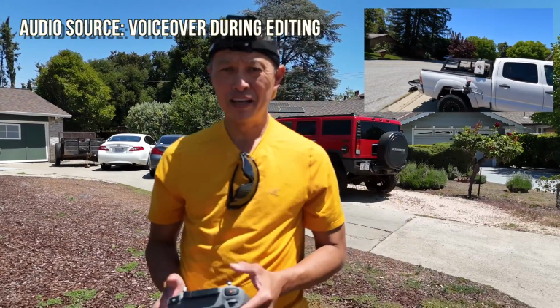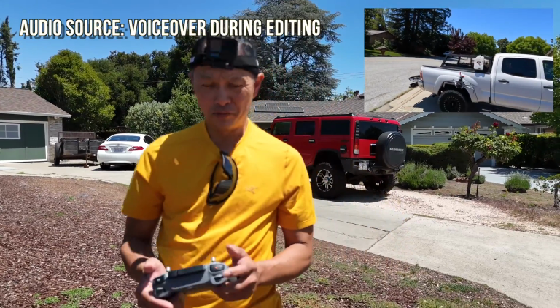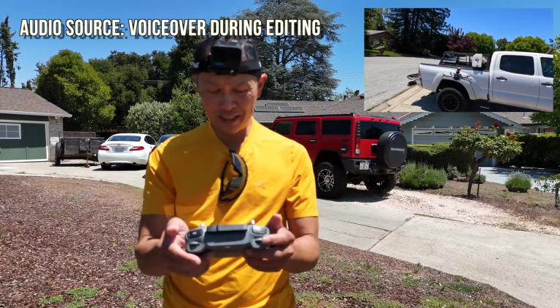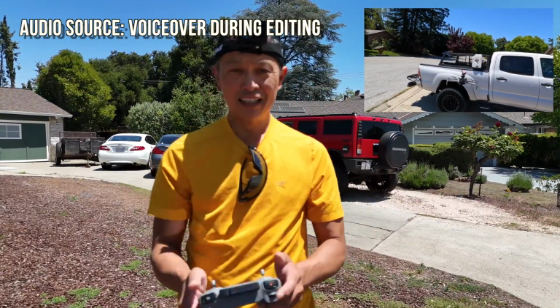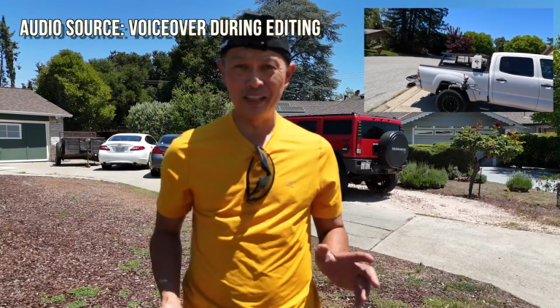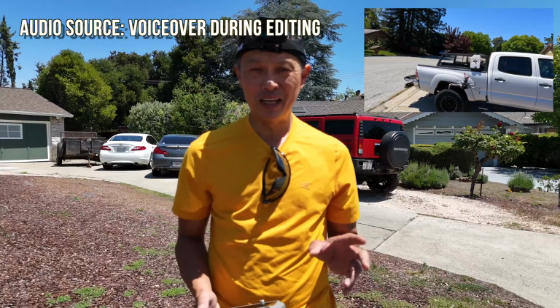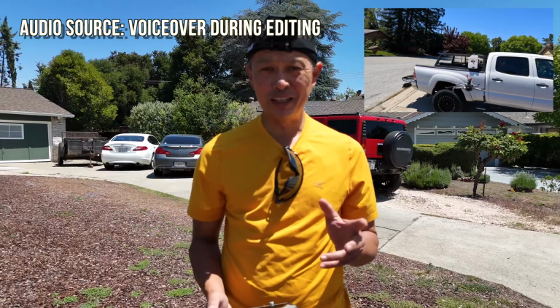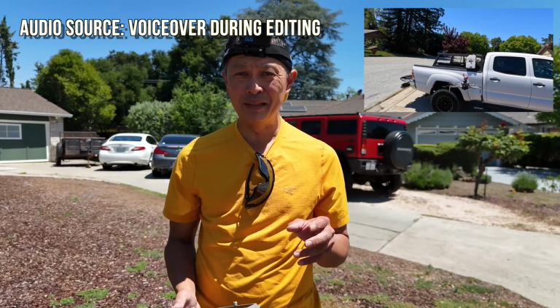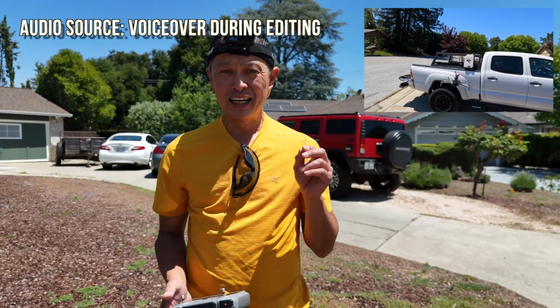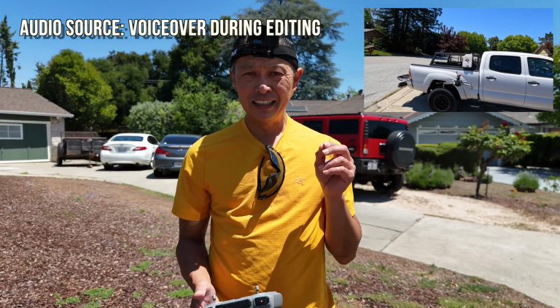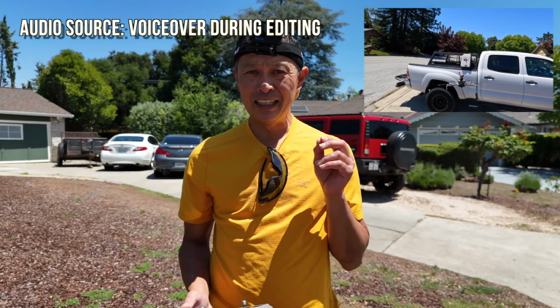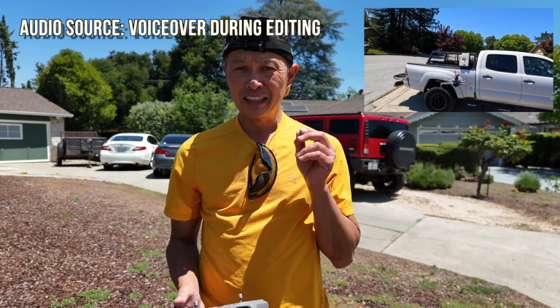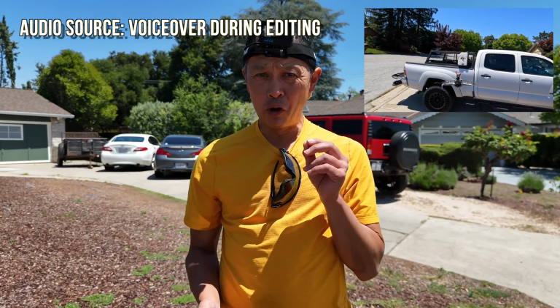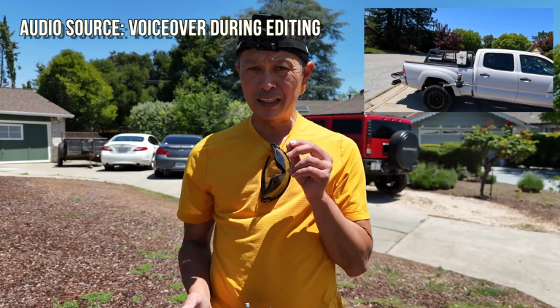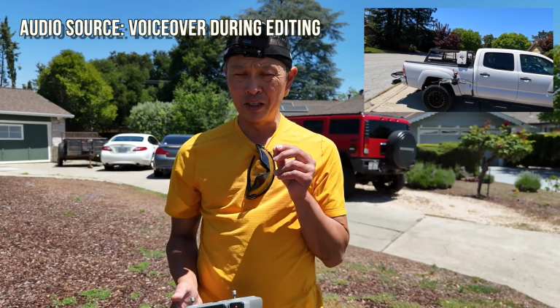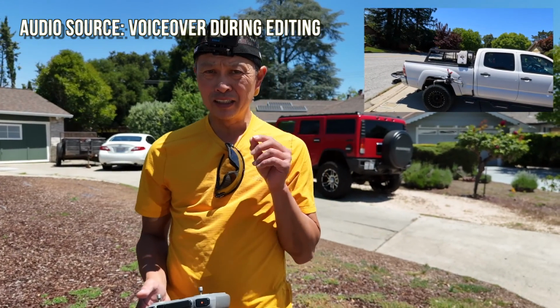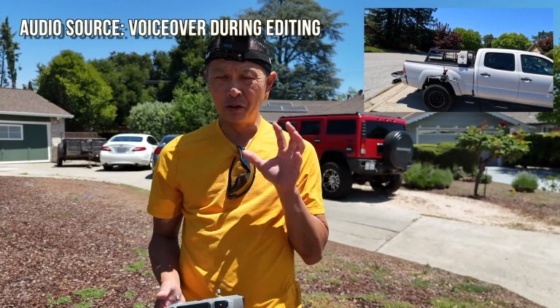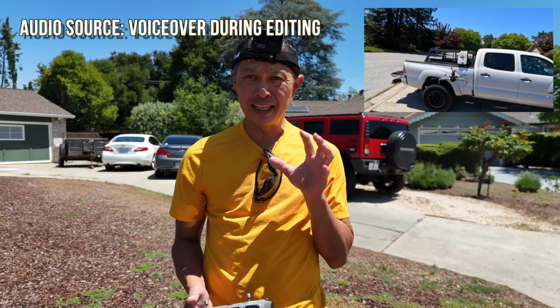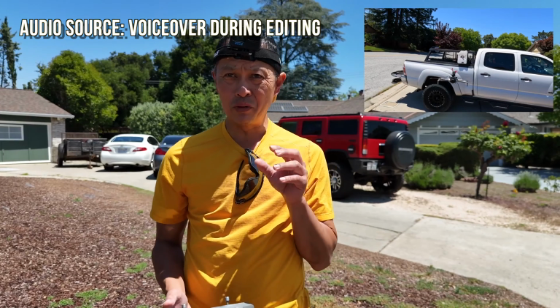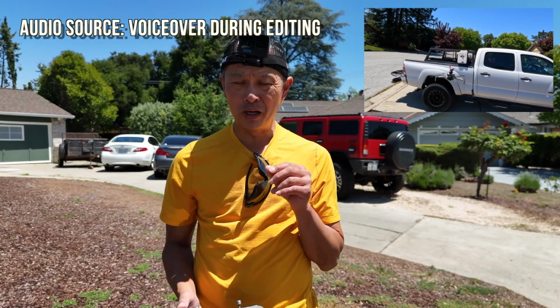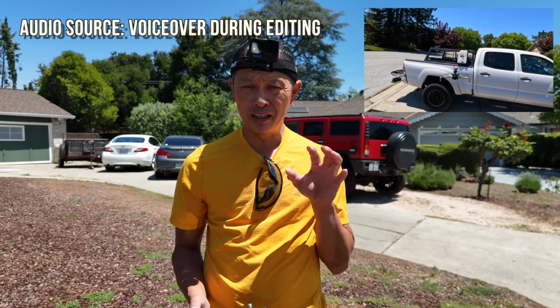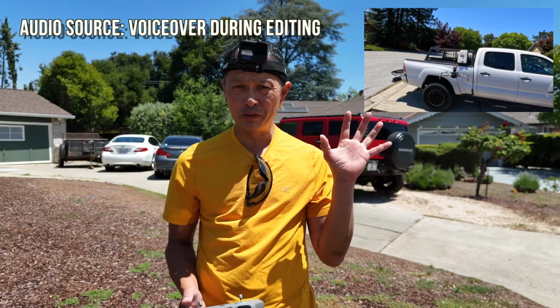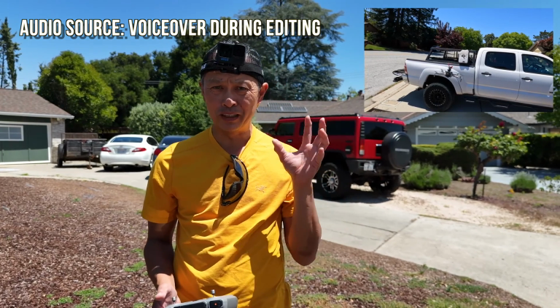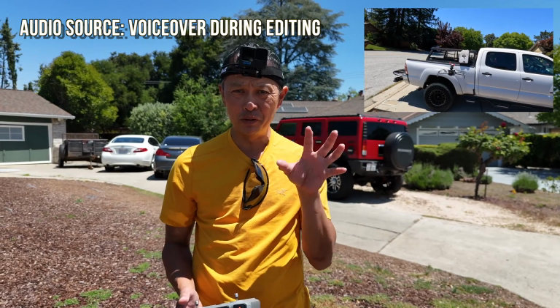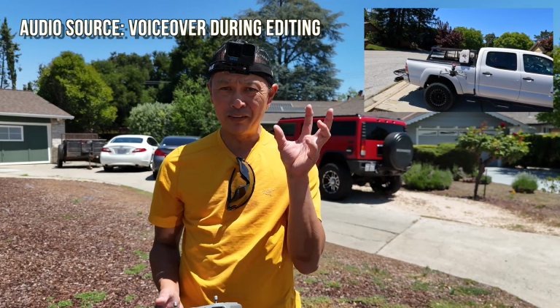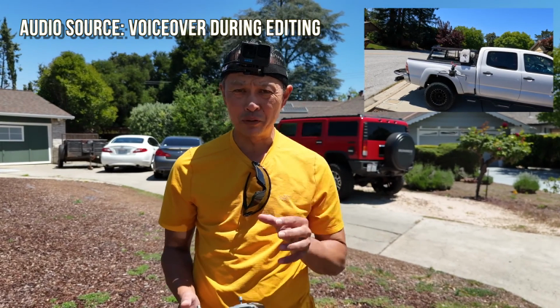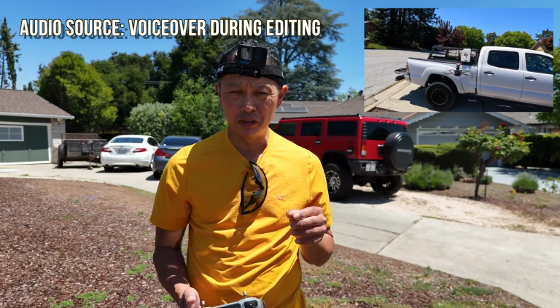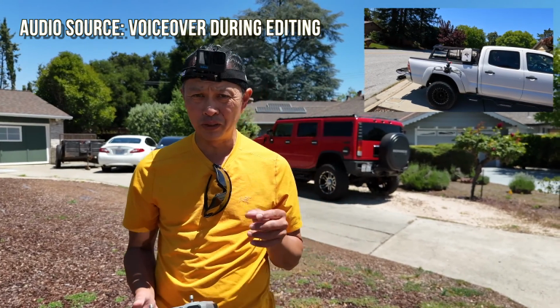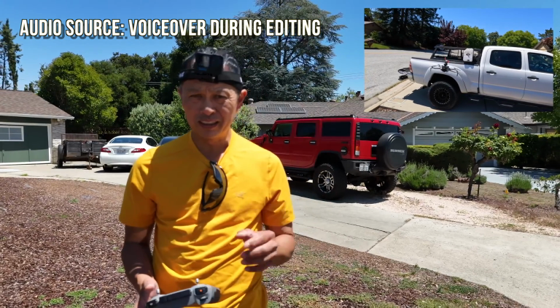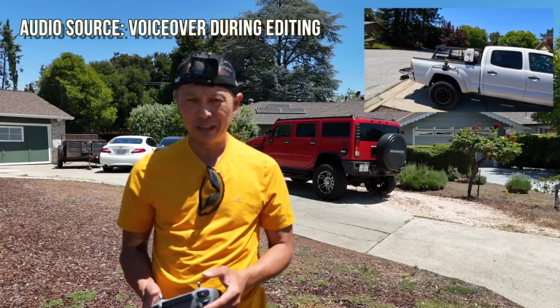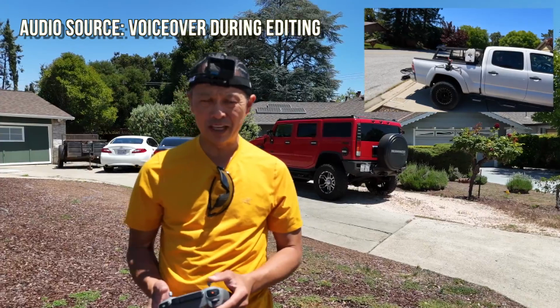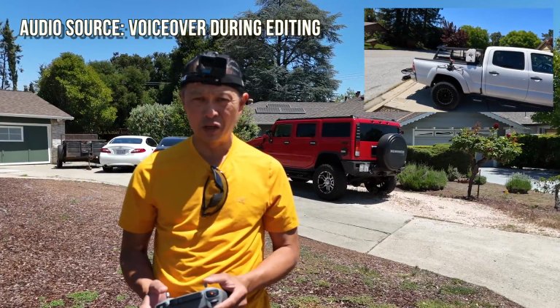With the directional external mic plugged into the DJI Mic 2, the results were even worse. There was just so much noise and distortion from the drone blades that nothing could be heard at all.